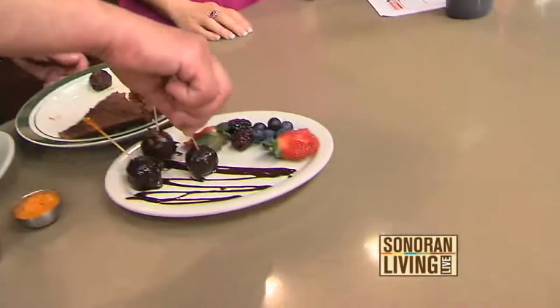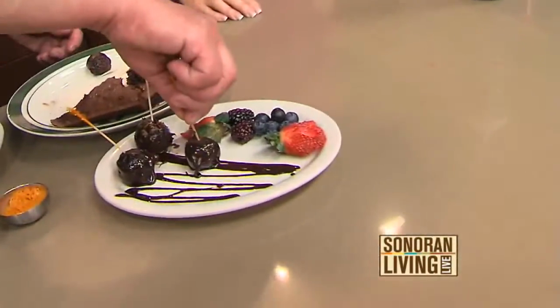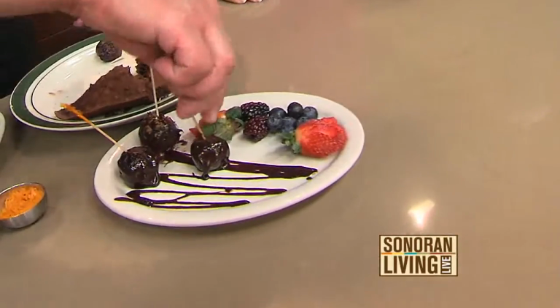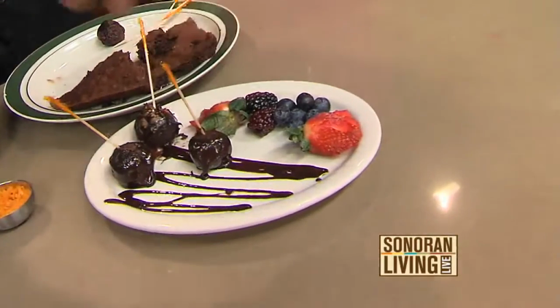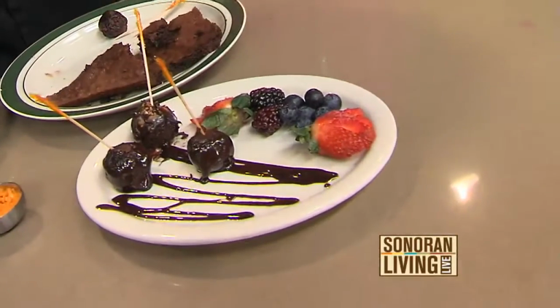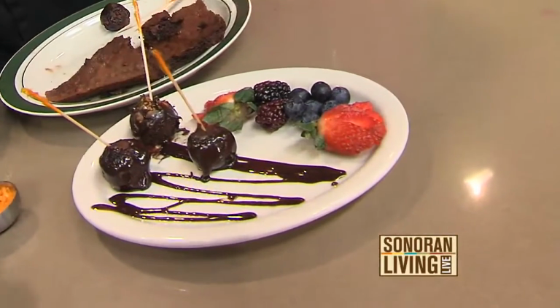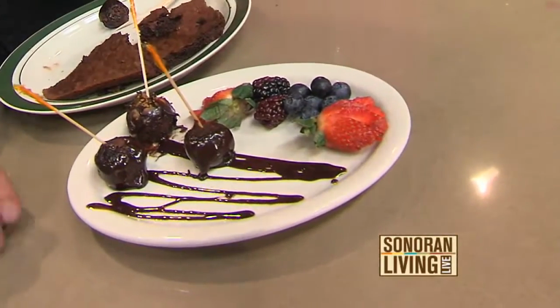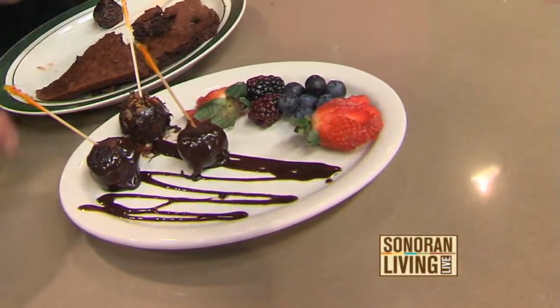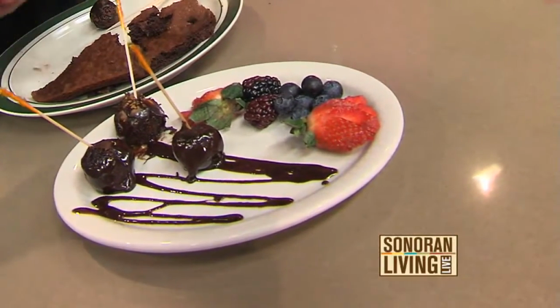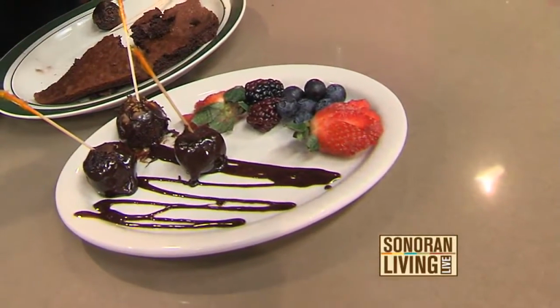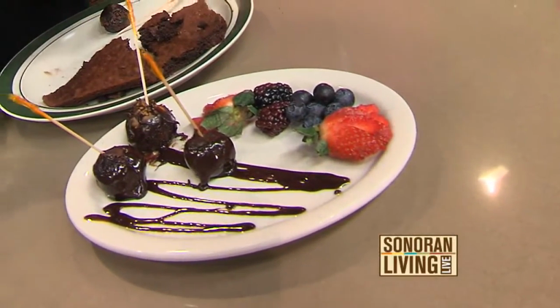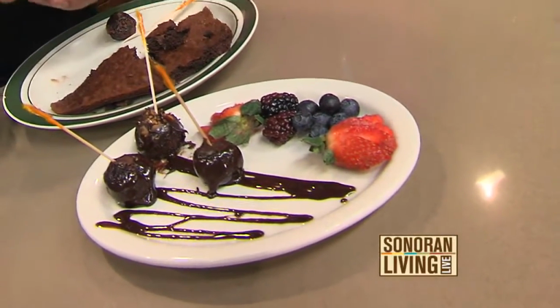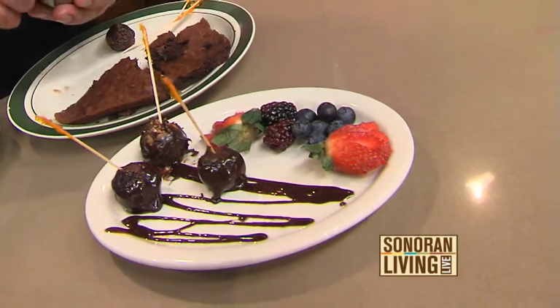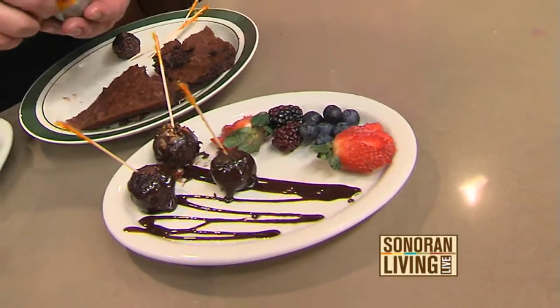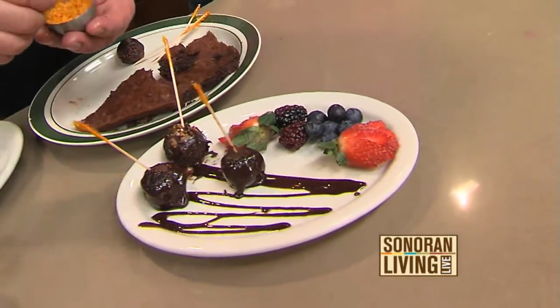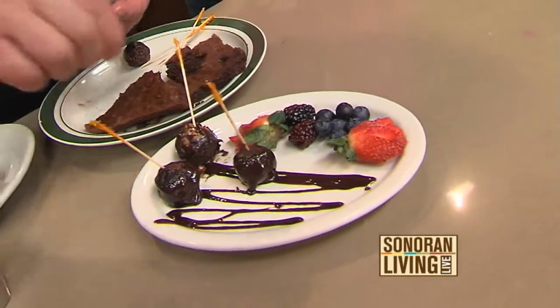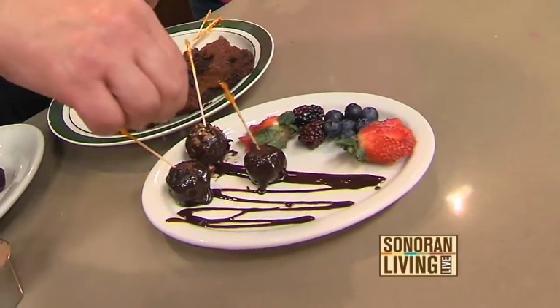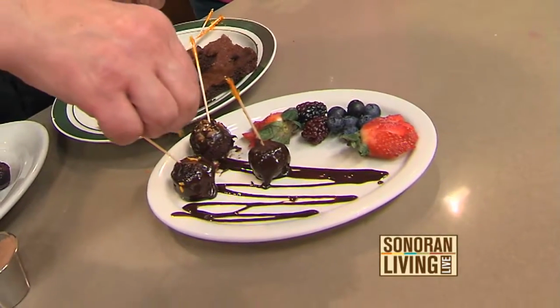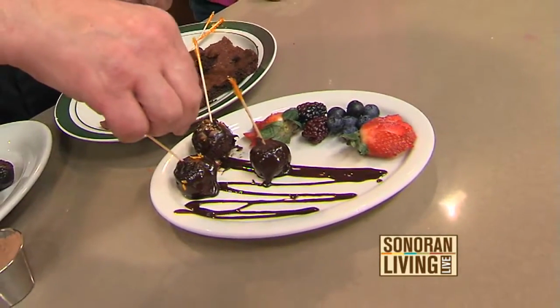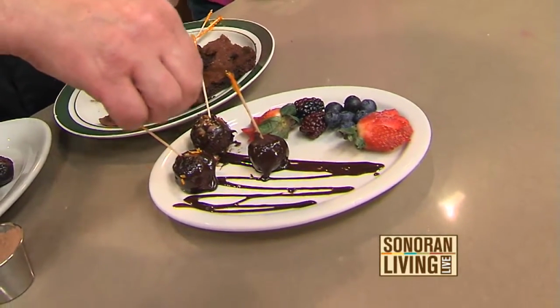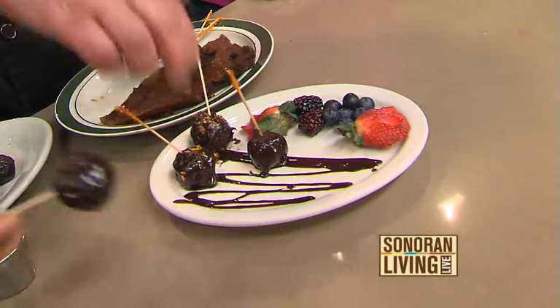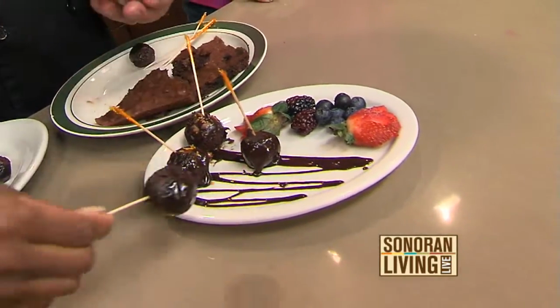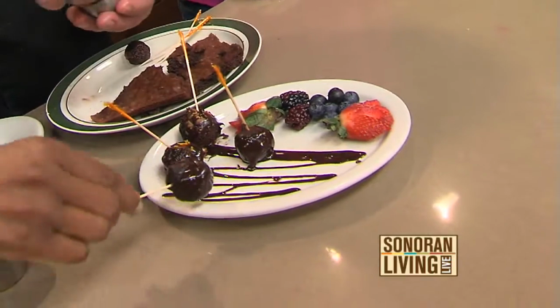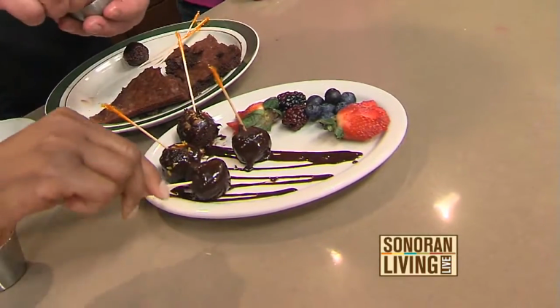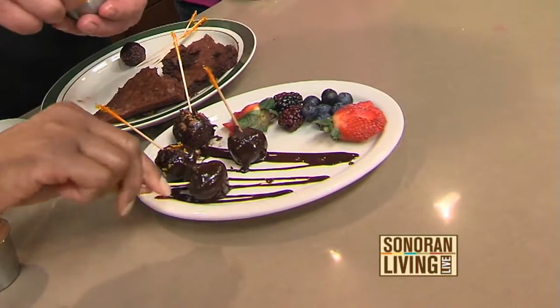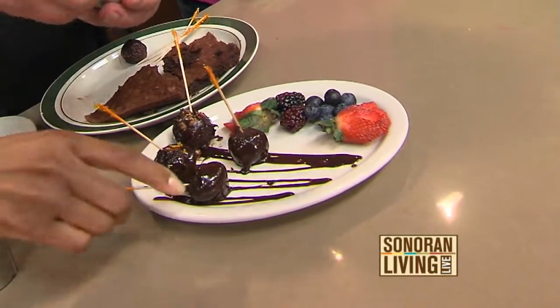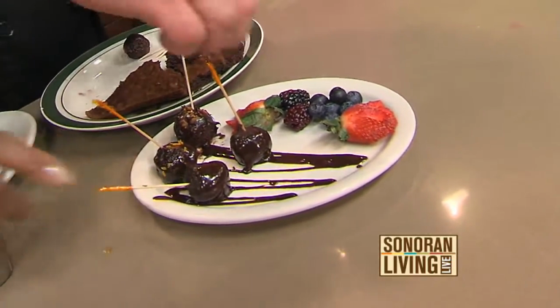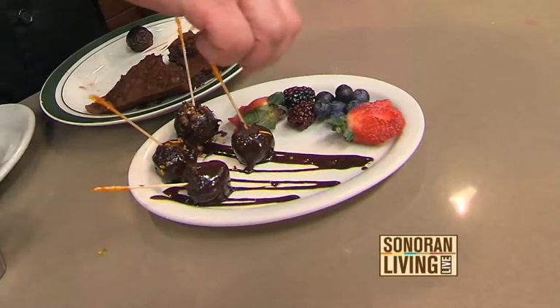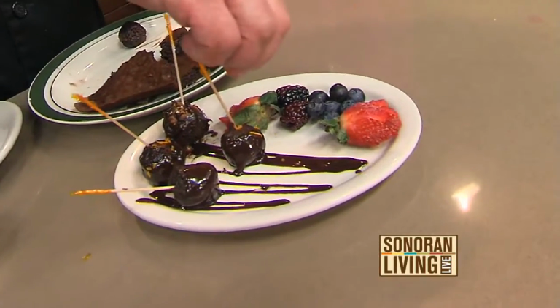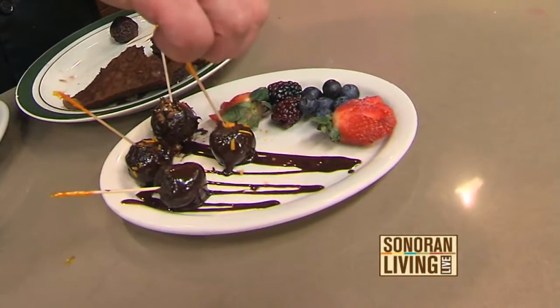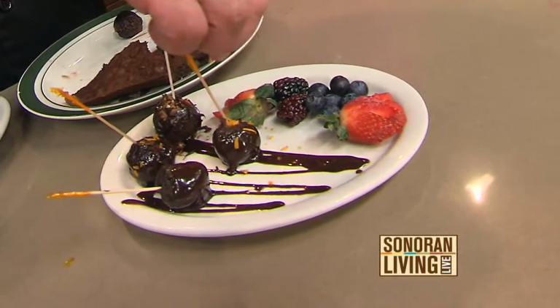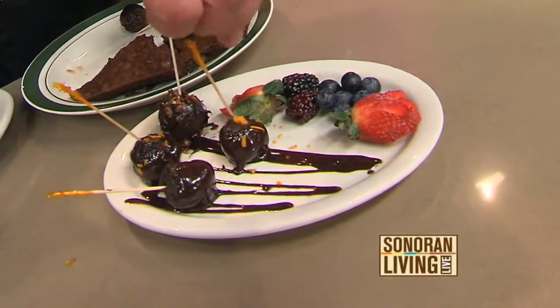Then what we're going to do is hit it with a little bit of orange zest — fresh orange zest that I had Chef Tim prepare earlier this morning.